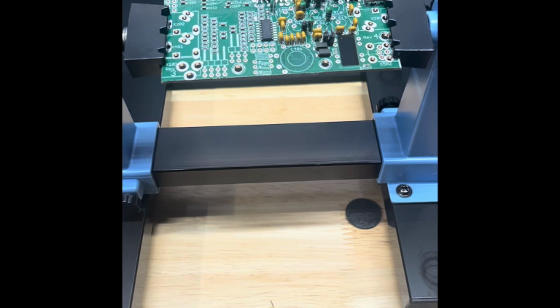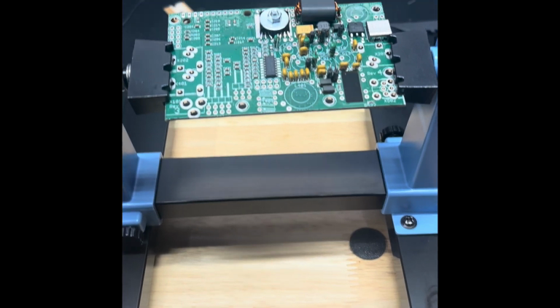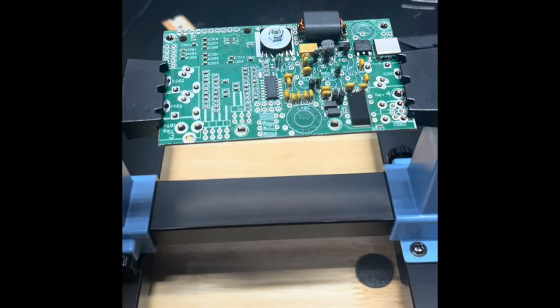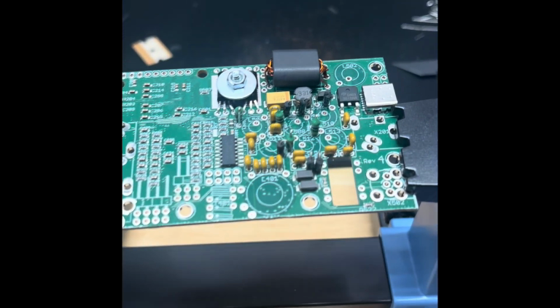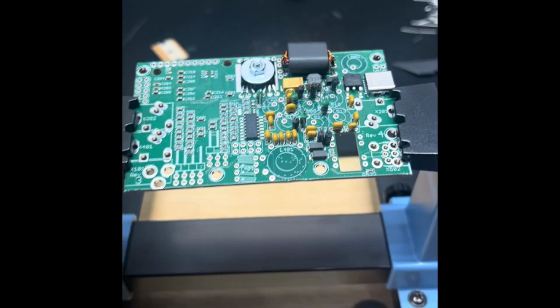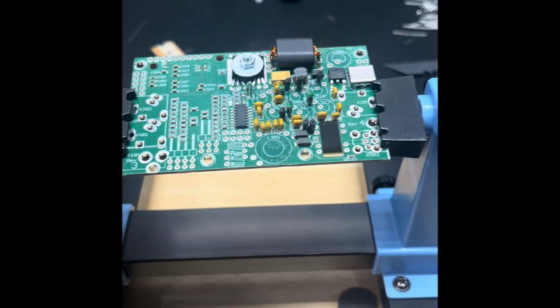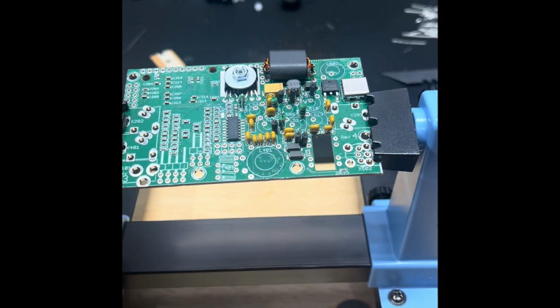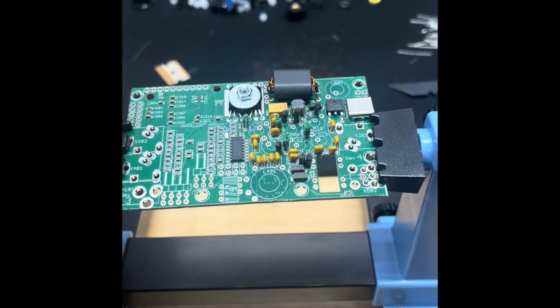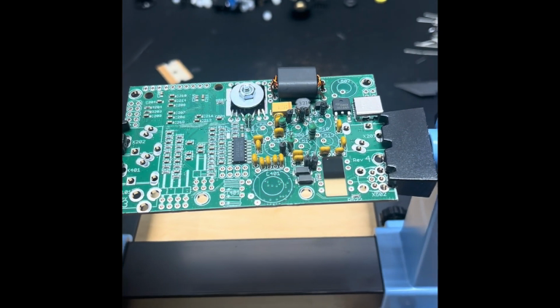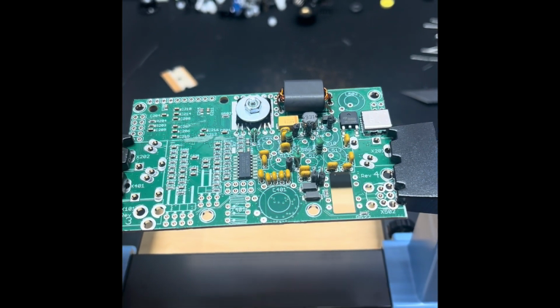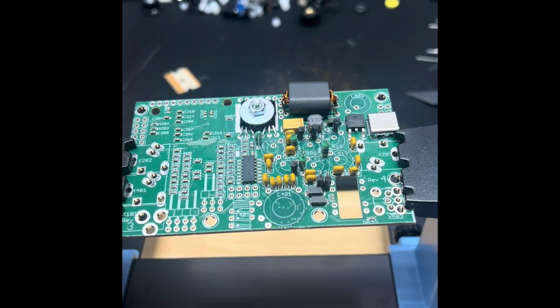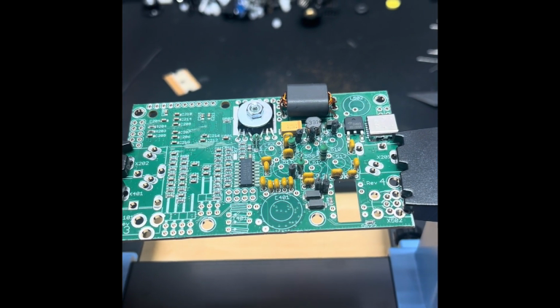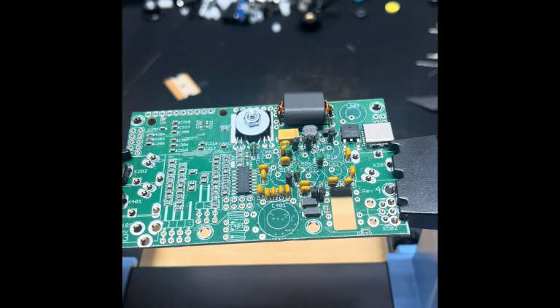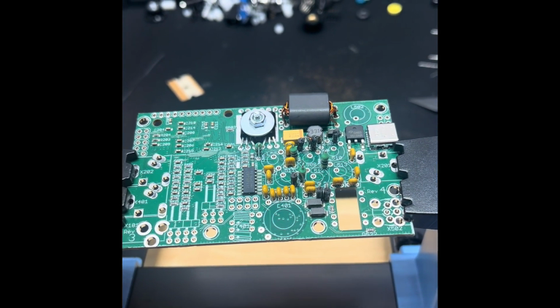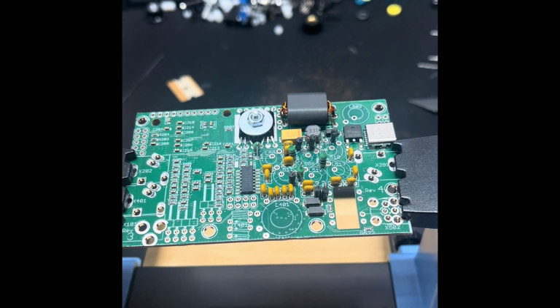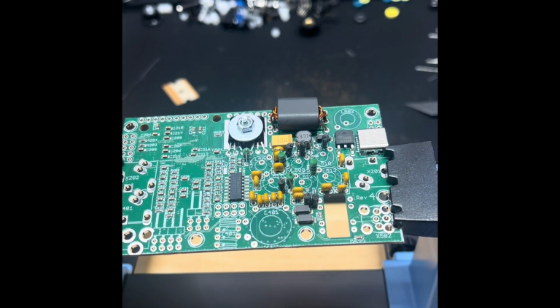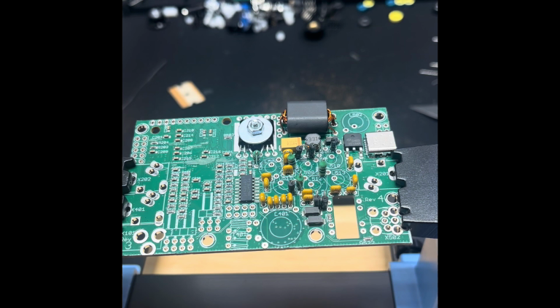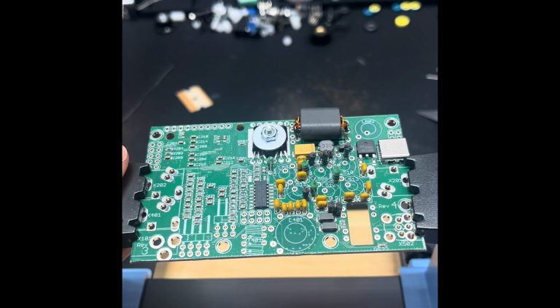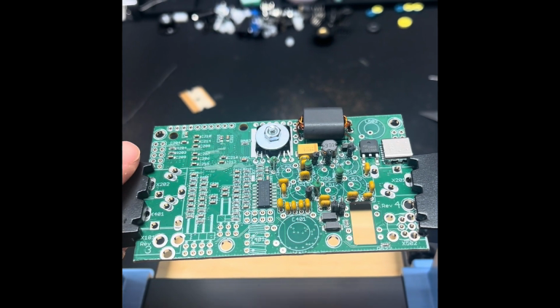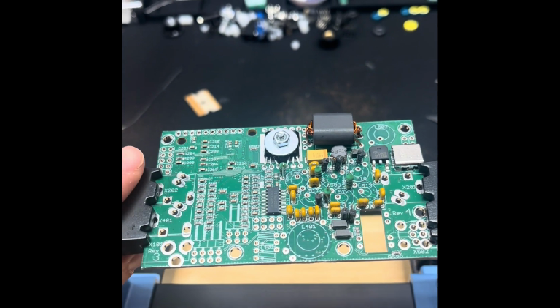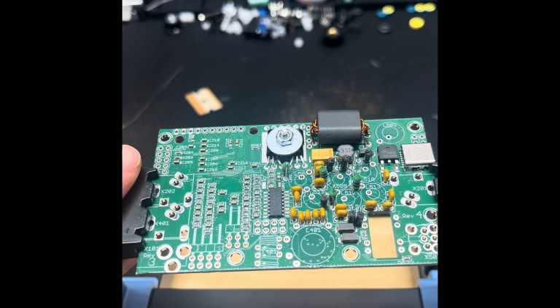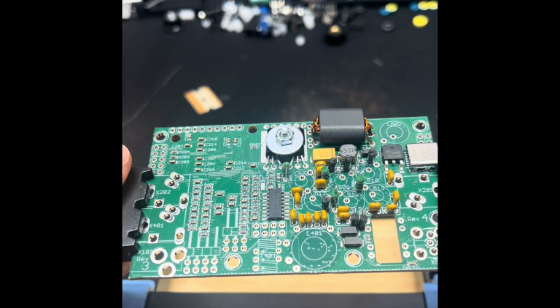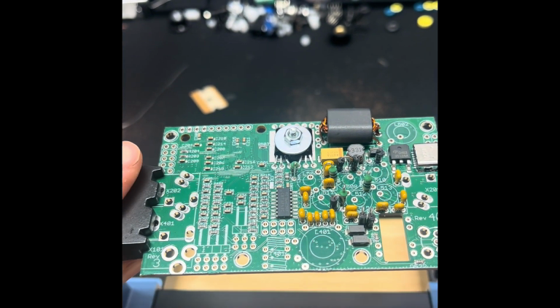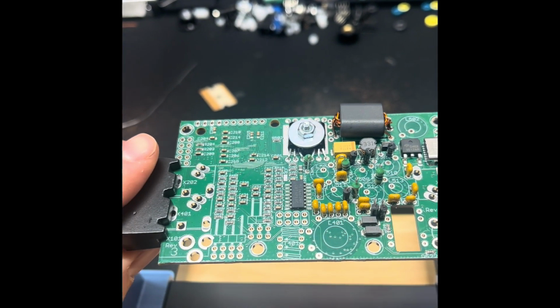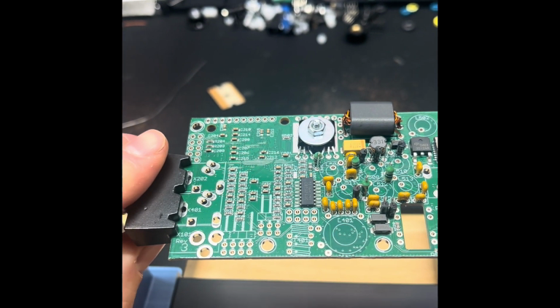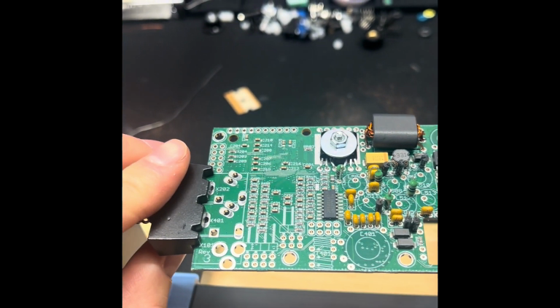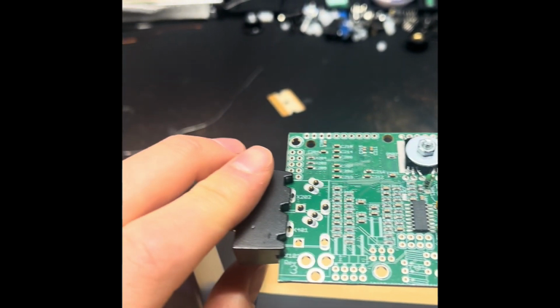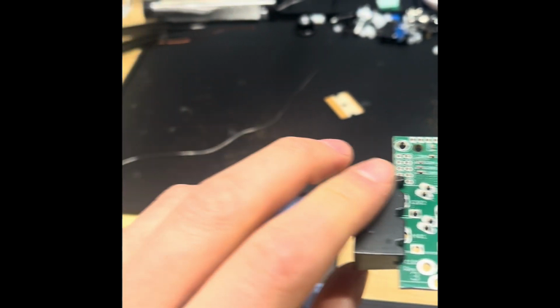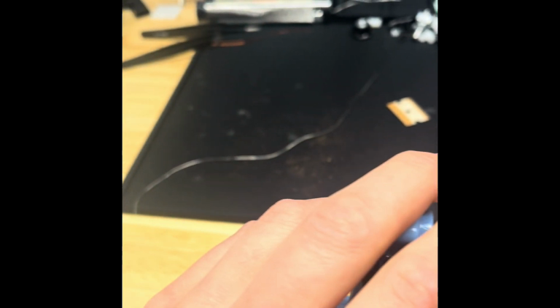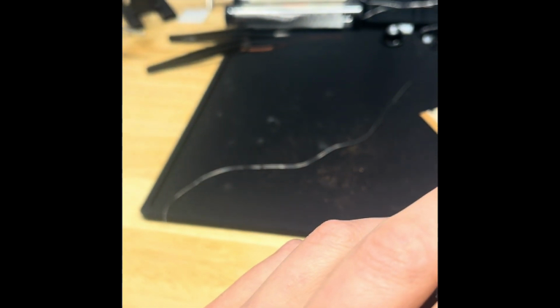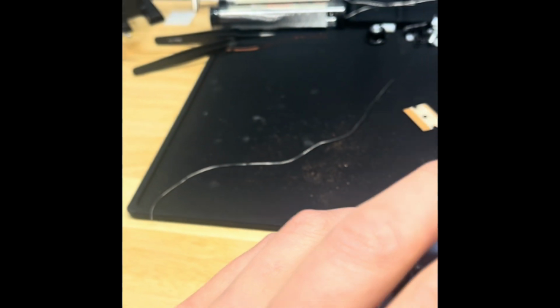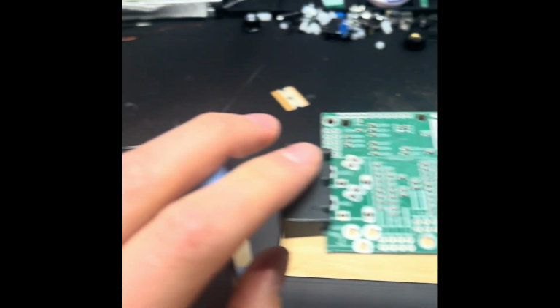Got my kit in the mail today. This is the QRP Labs QMX mid-band that just got released. You guys know I built a low-band.